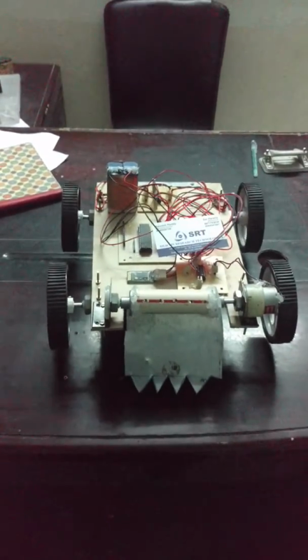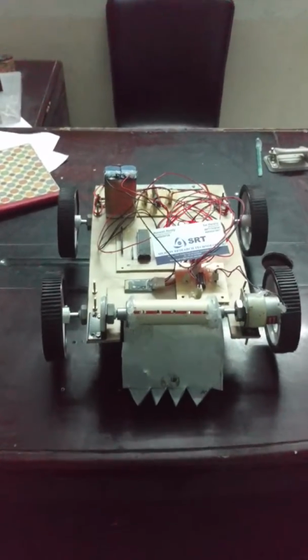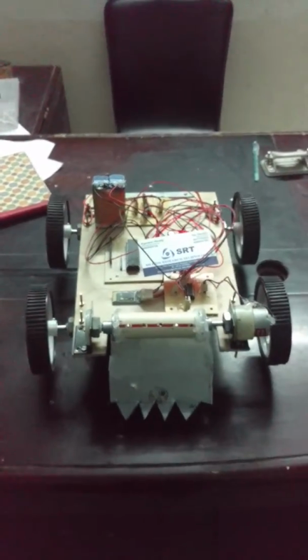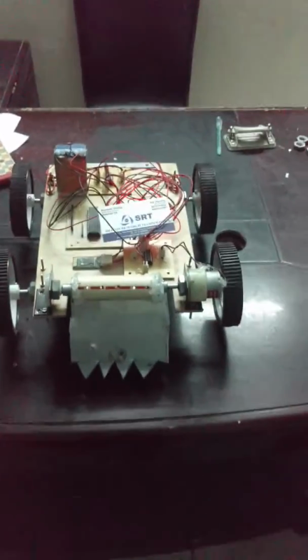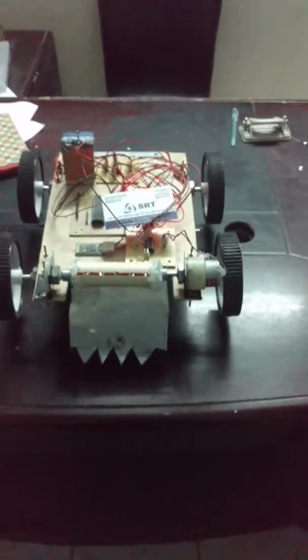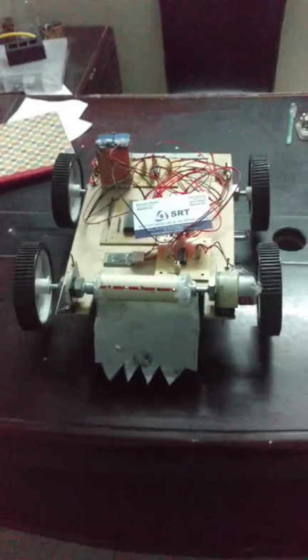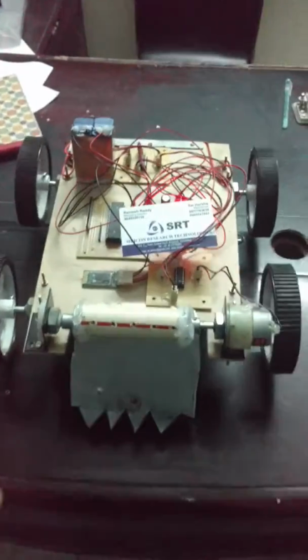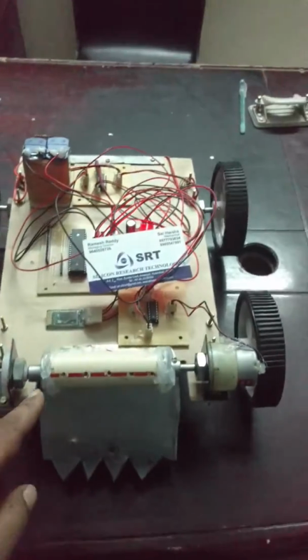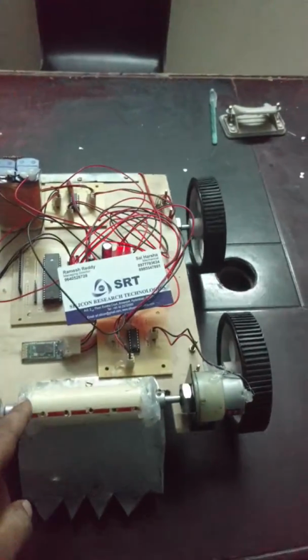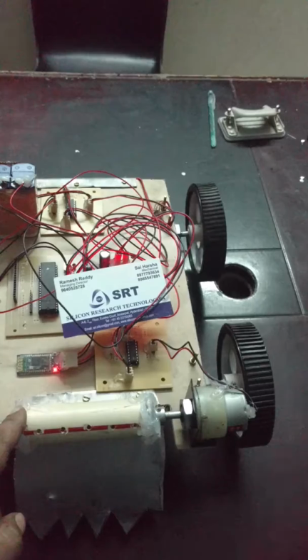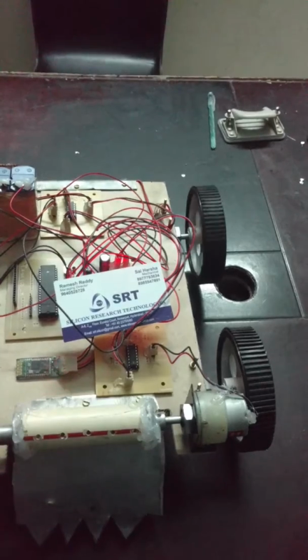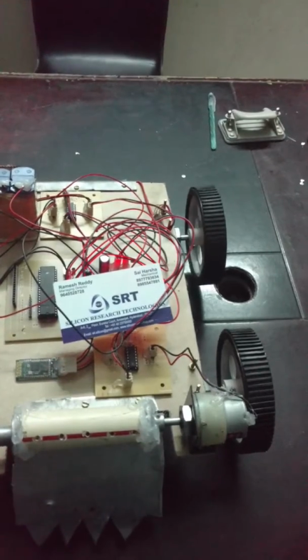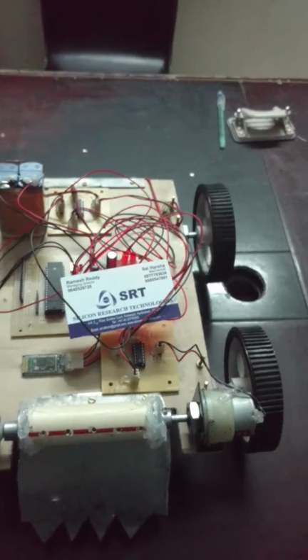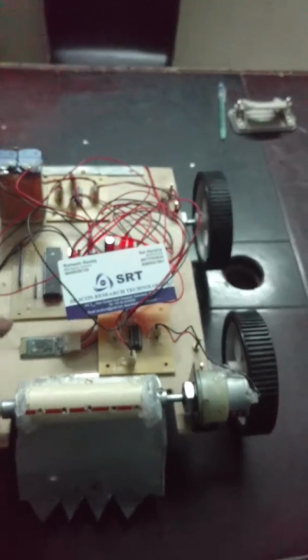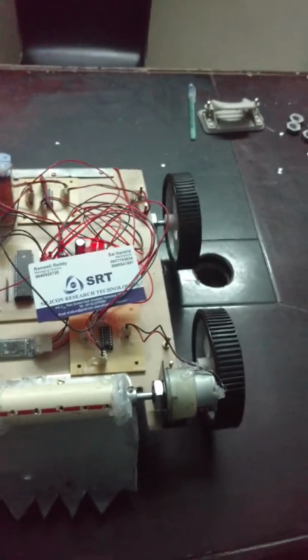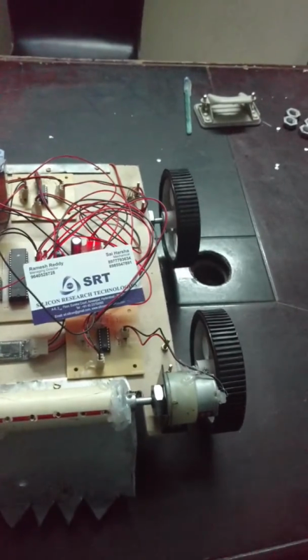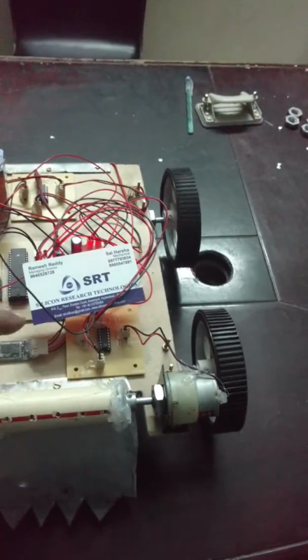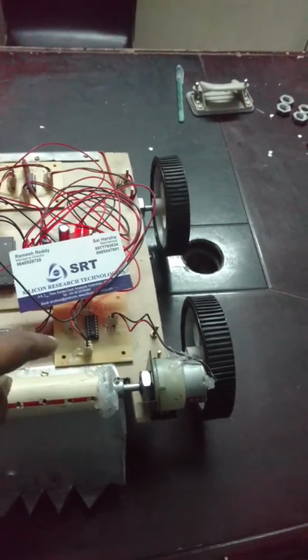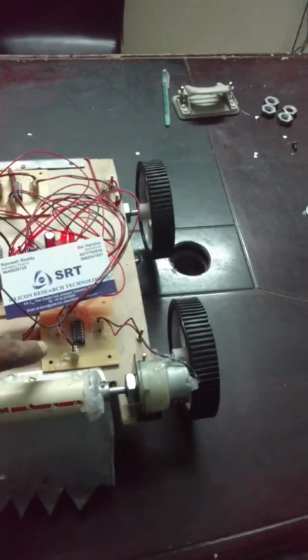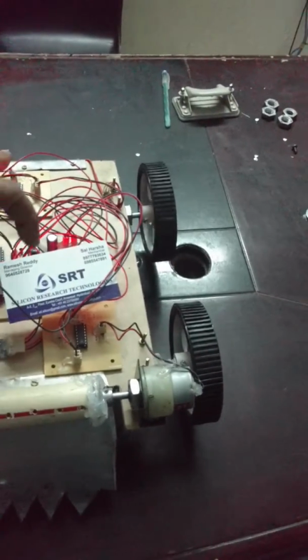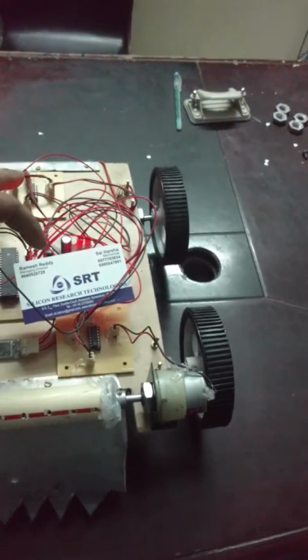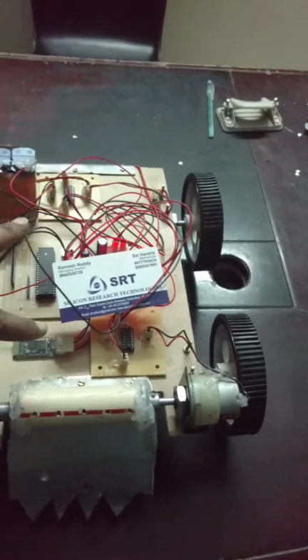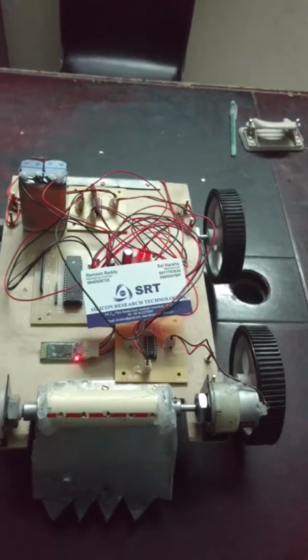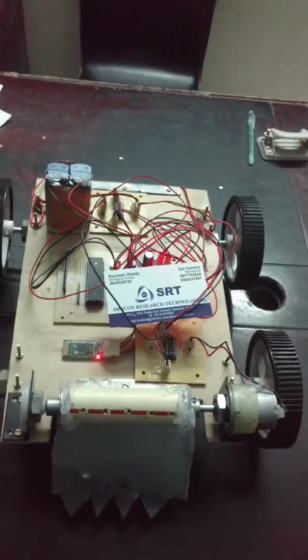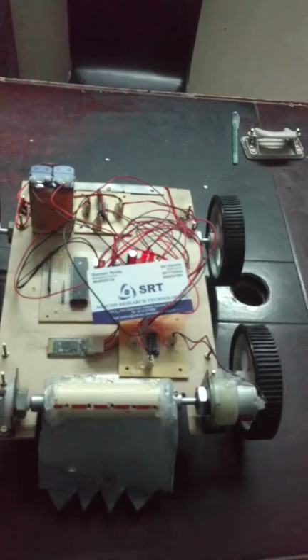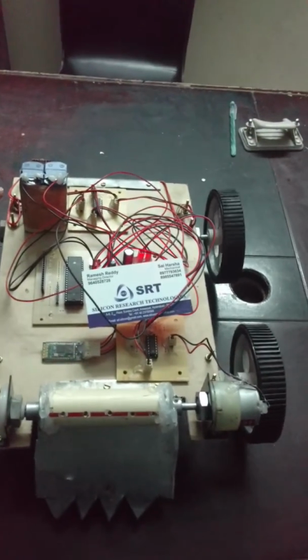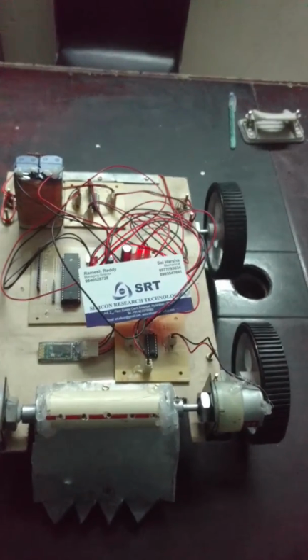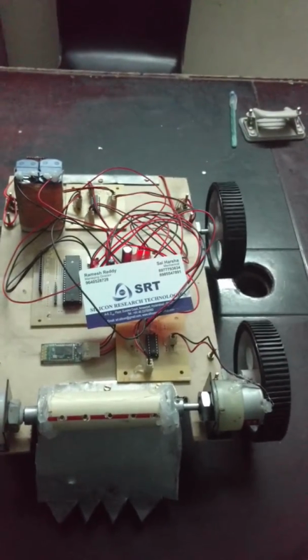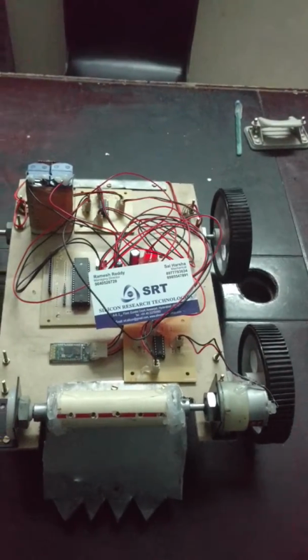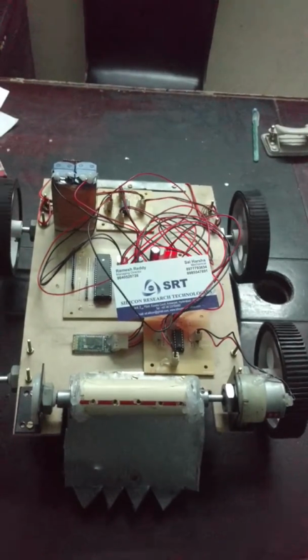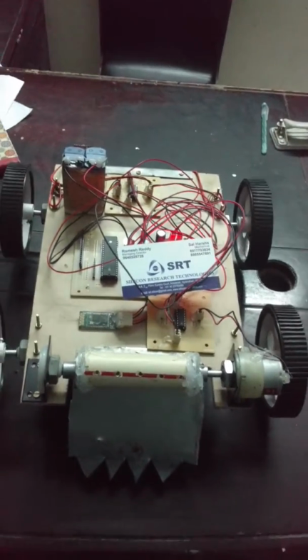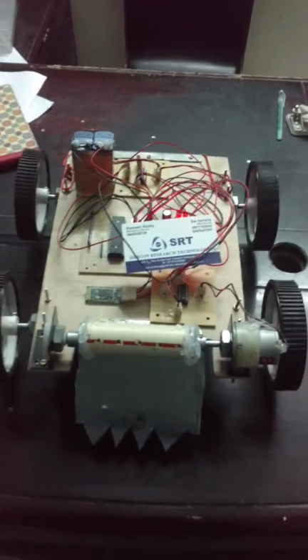By using a Bluetooth module we are going to control it. This is a microcontroller with motor drivers connected to it, and we are going to use a lead acid battery for power supply.